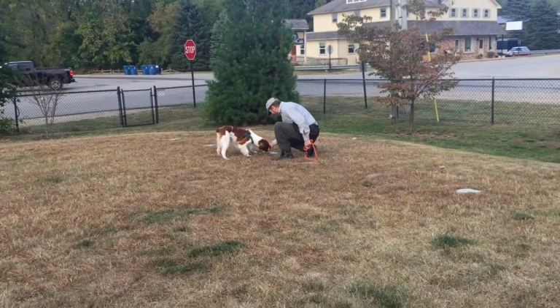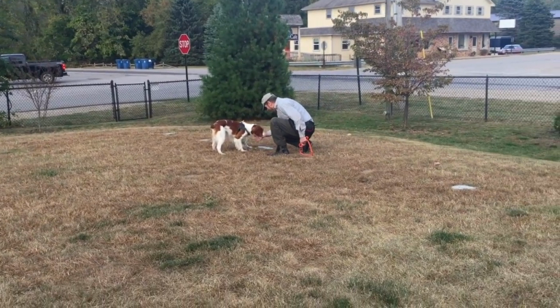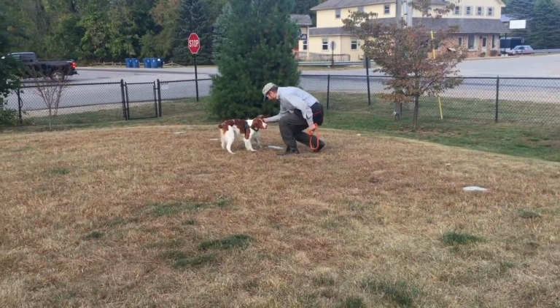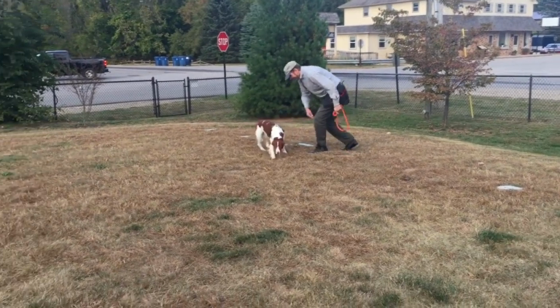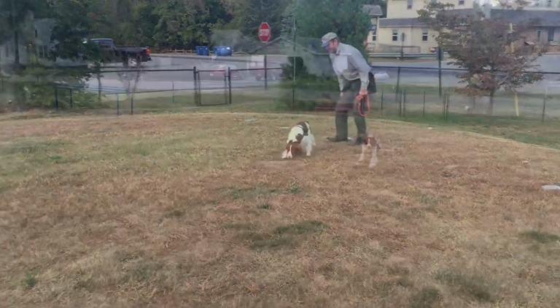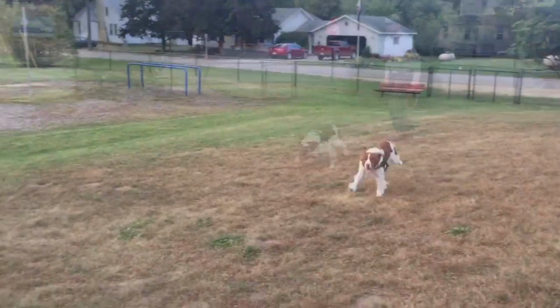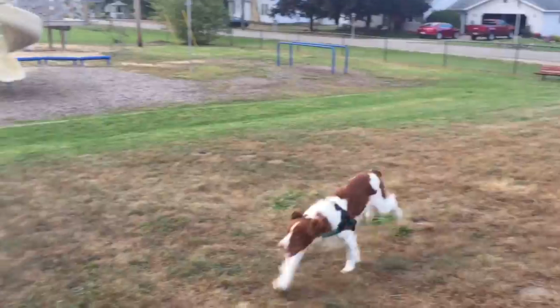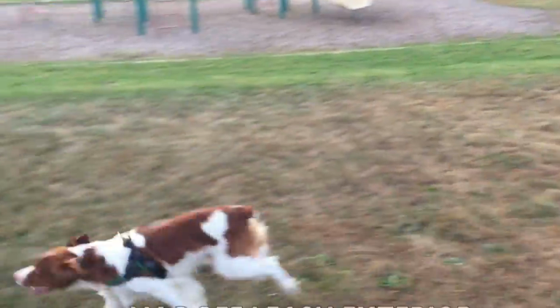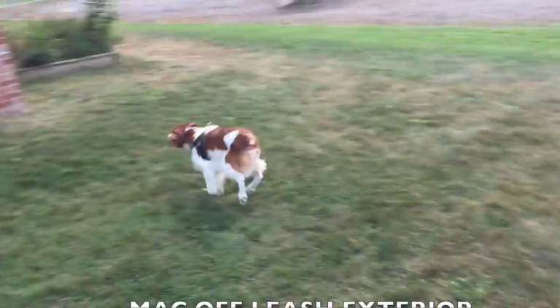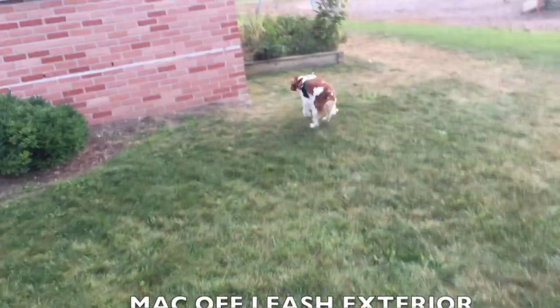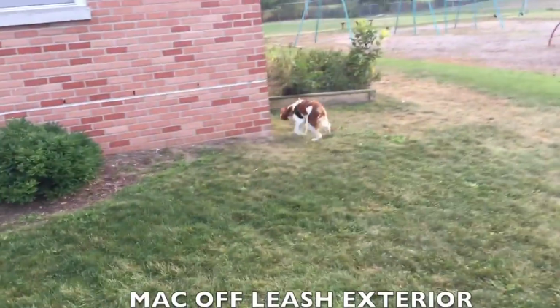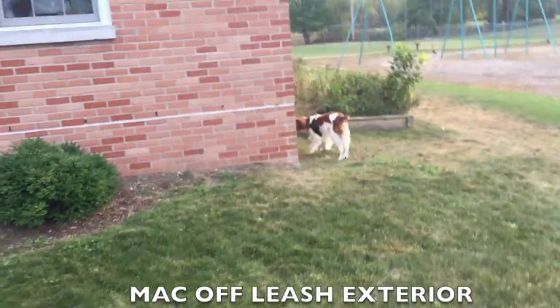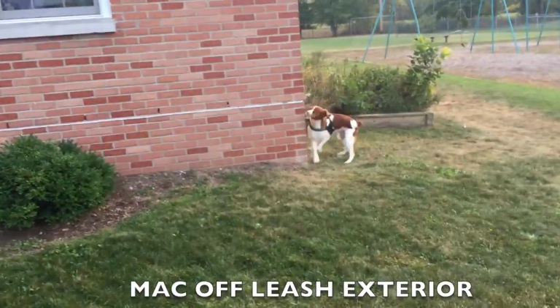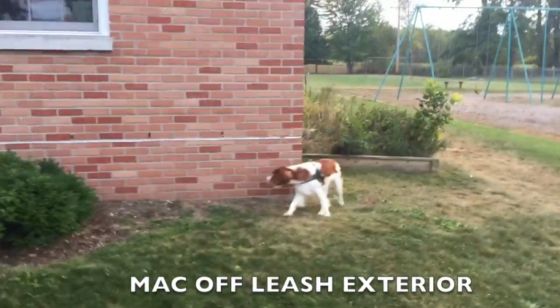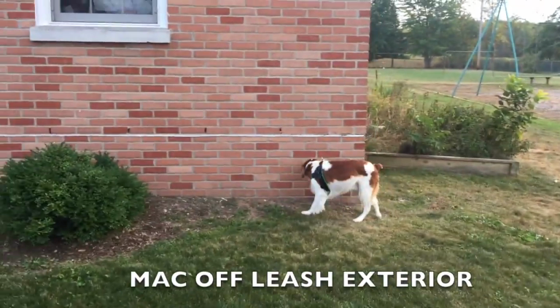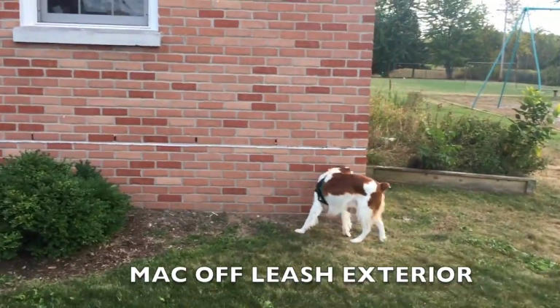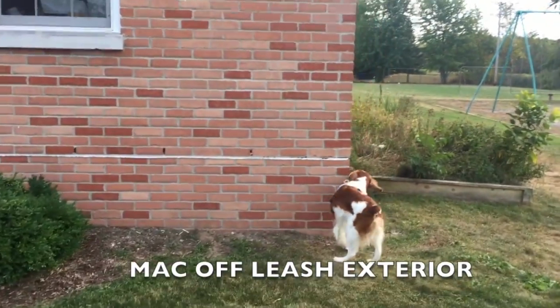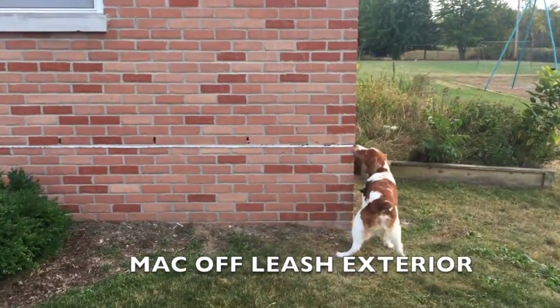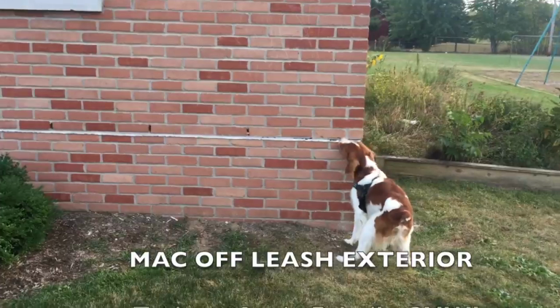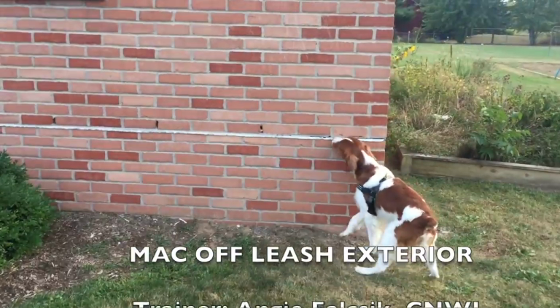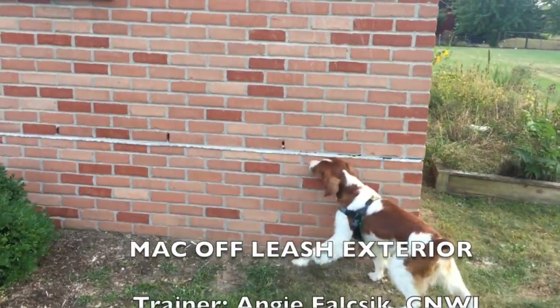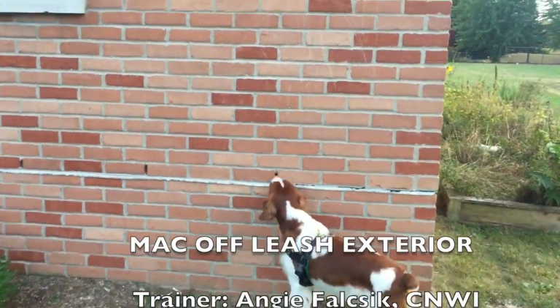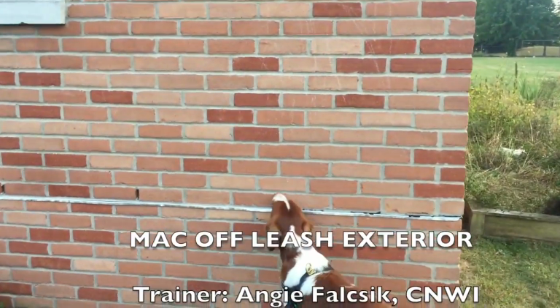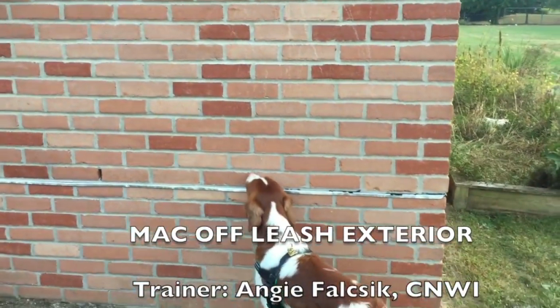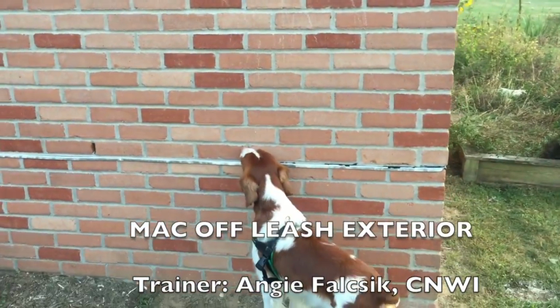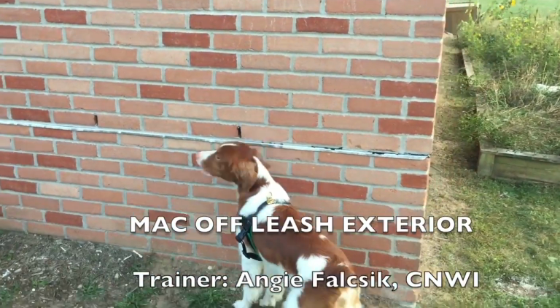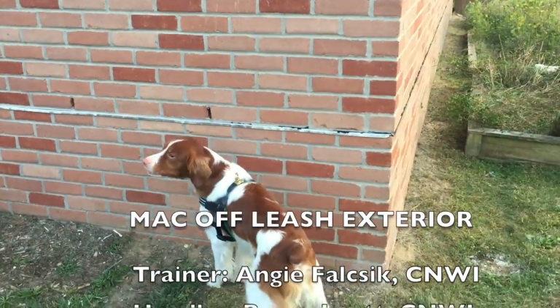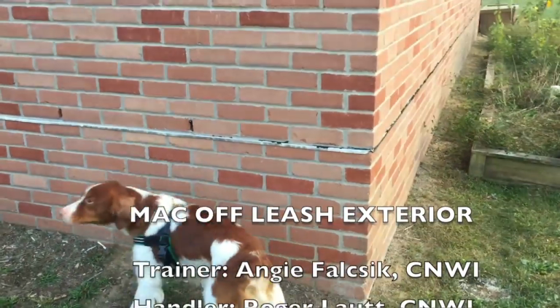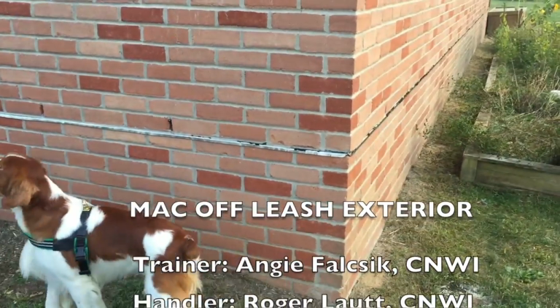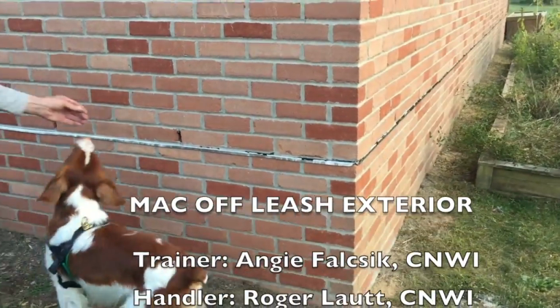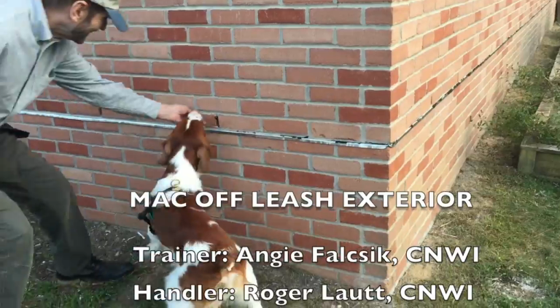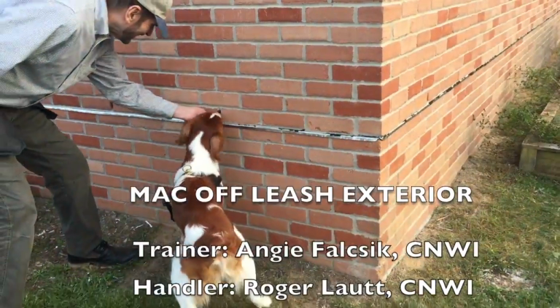He's then going to head over towards the building where there is one right on the side of the building, and he goes around it where the odor has been, or is, then sources it, and he gets another little reward there.